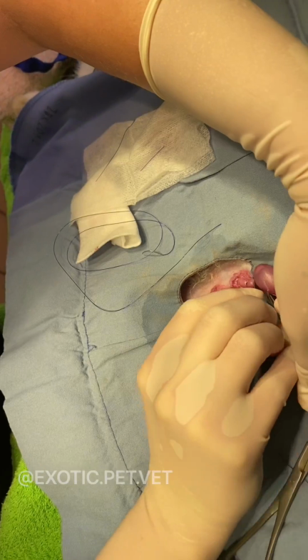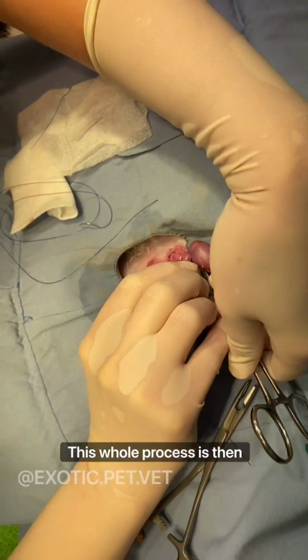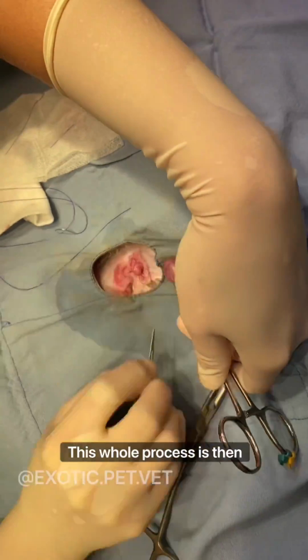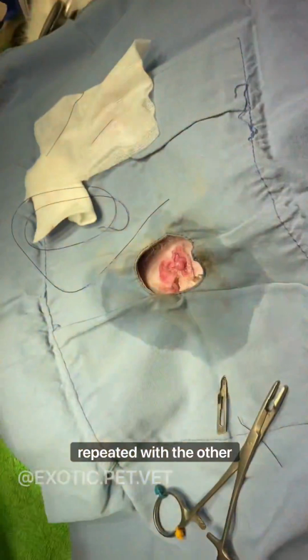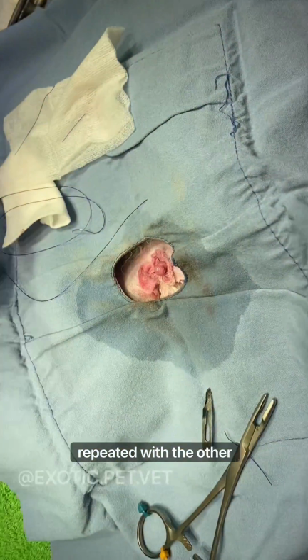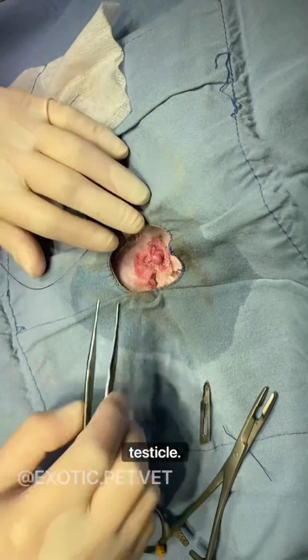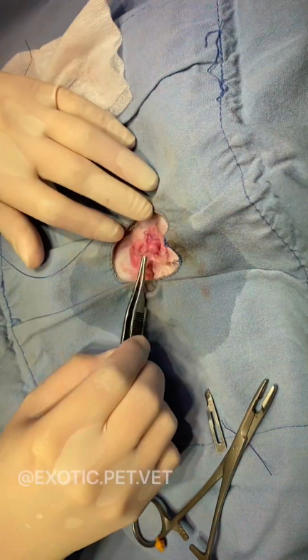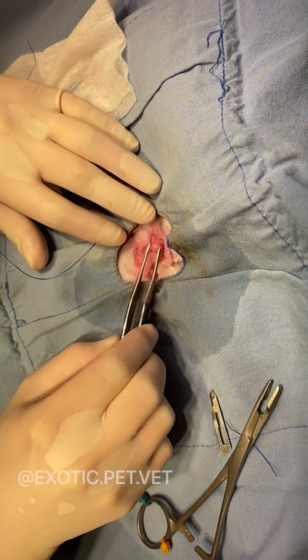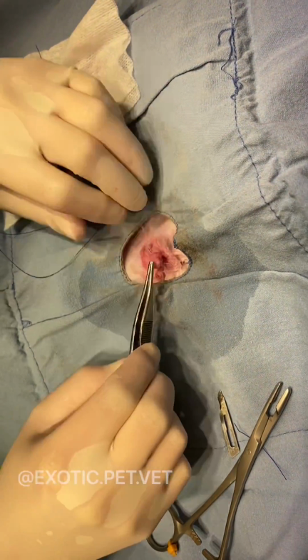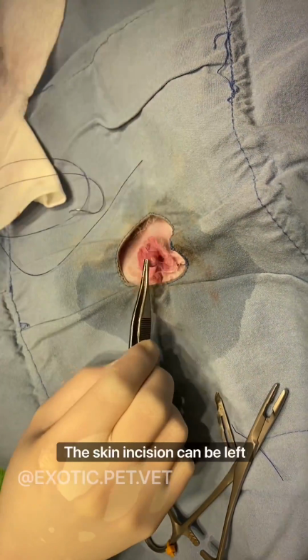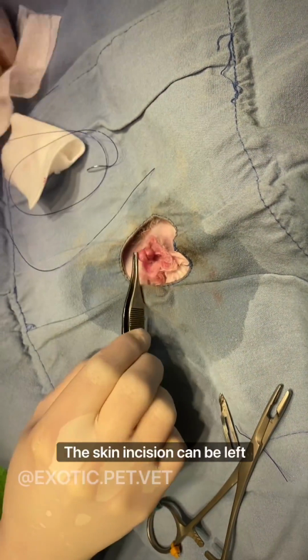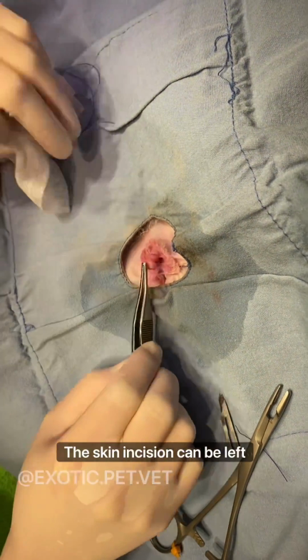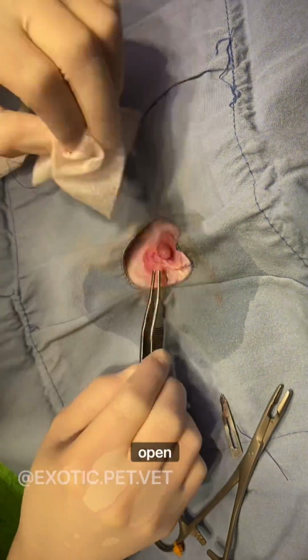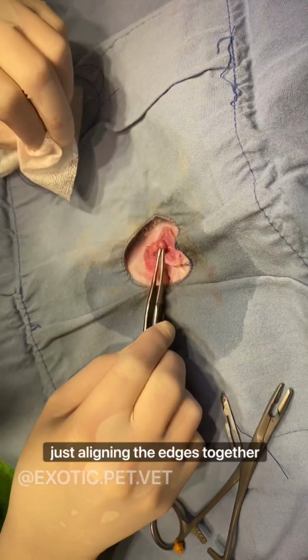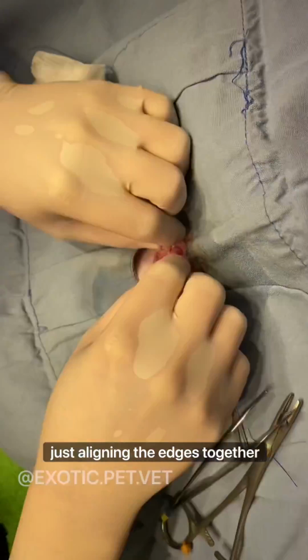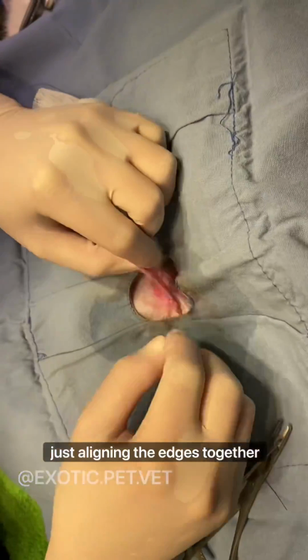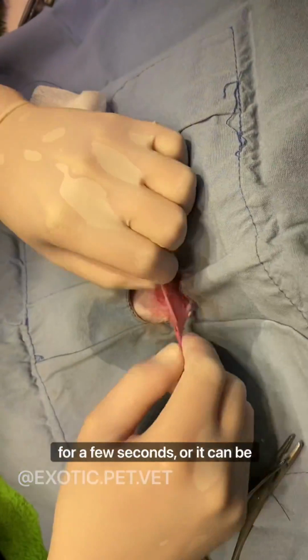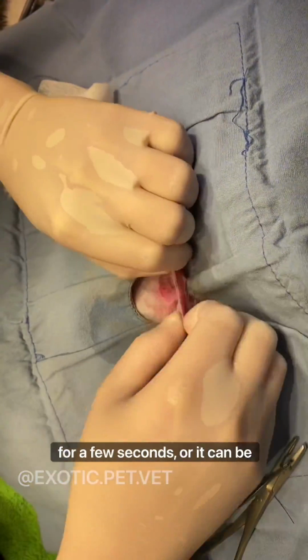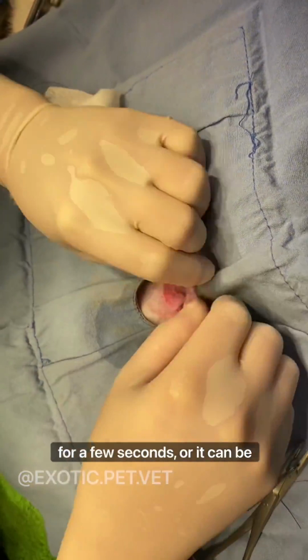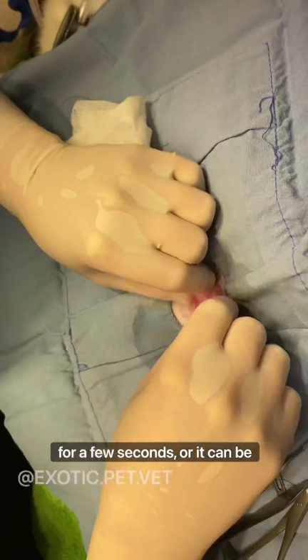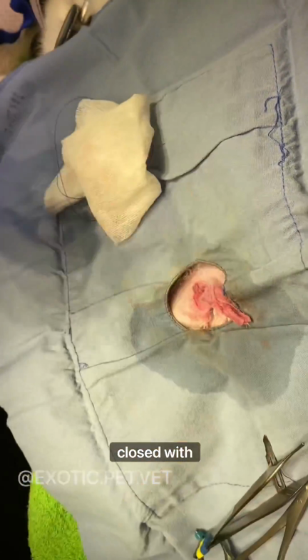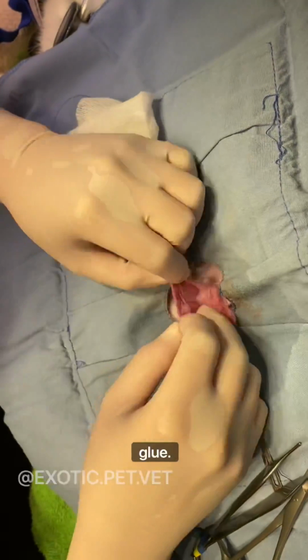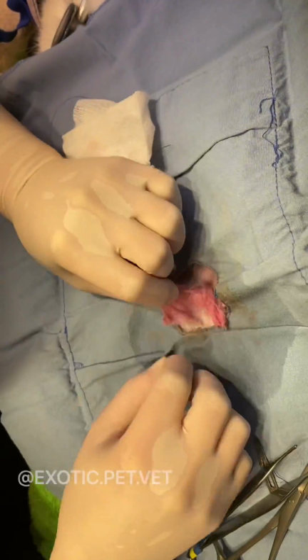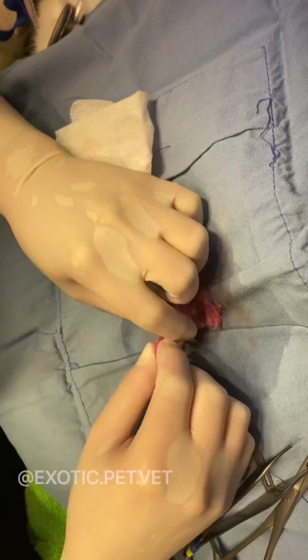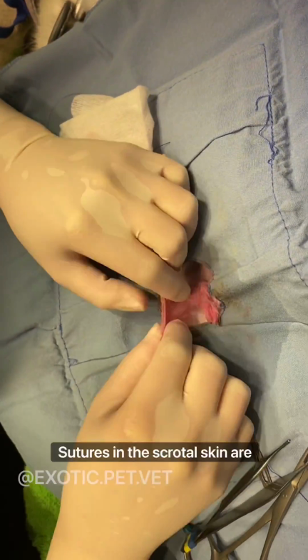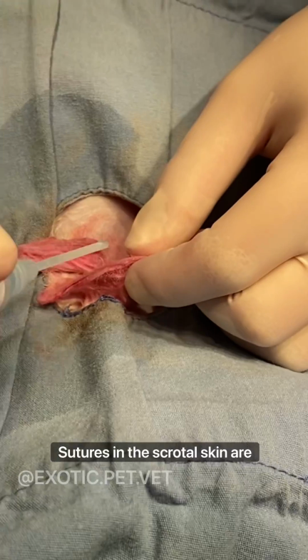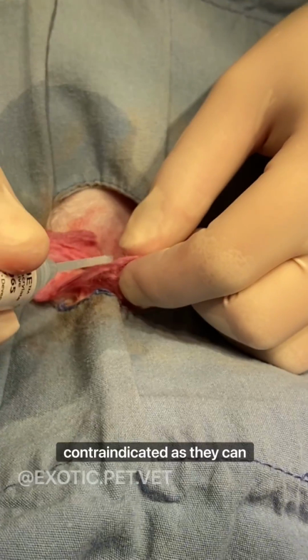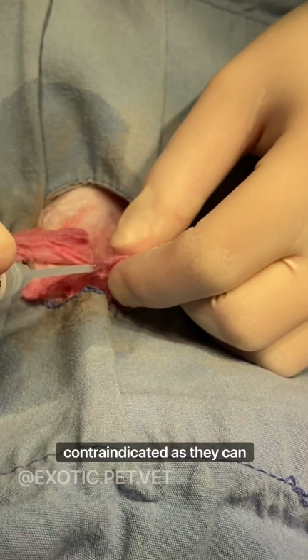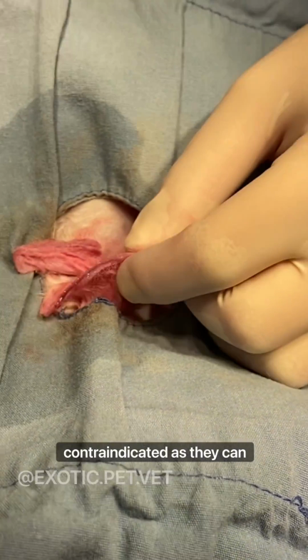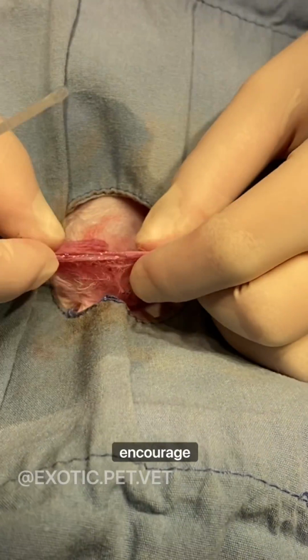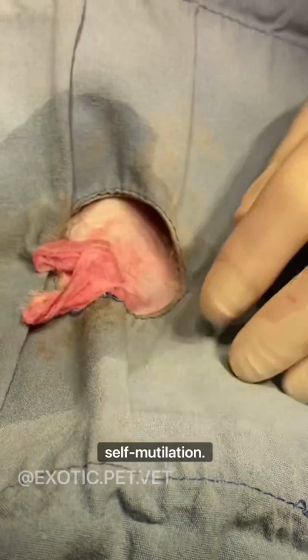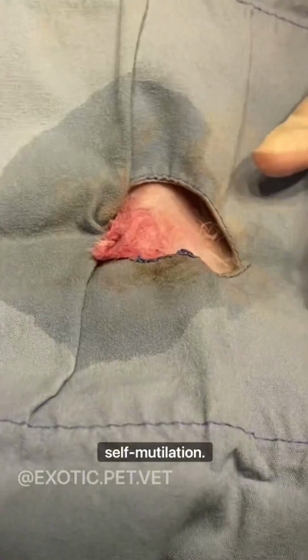This whole process is then repeated with the other testicle. The skin incision can be left open, just aligning the edges together for a few seconds, or it can be closed with tissue glue. Sutures in the scrotal skin are contraindicated as they can encourage self-mutilation.